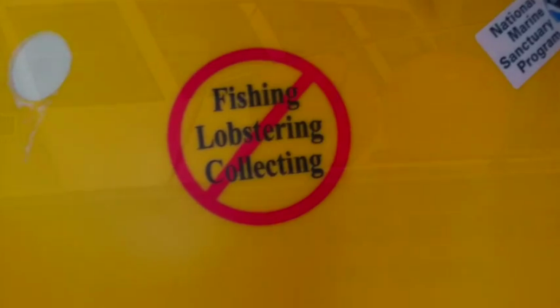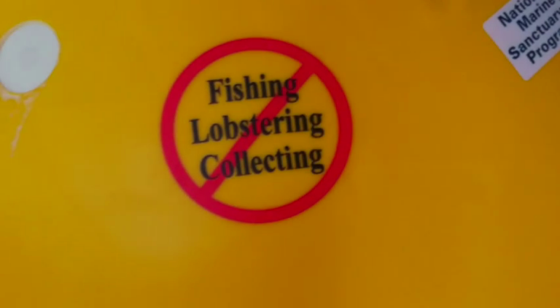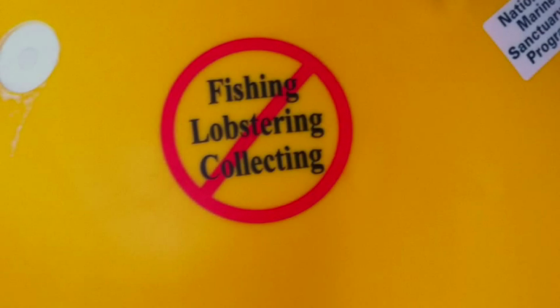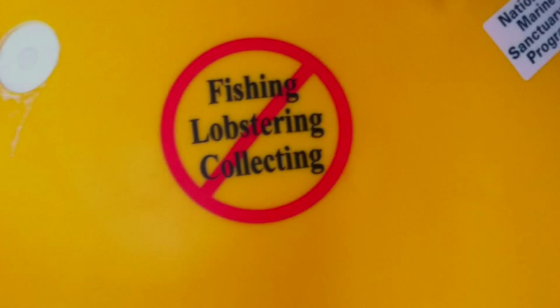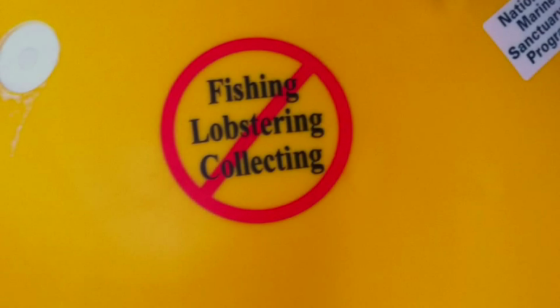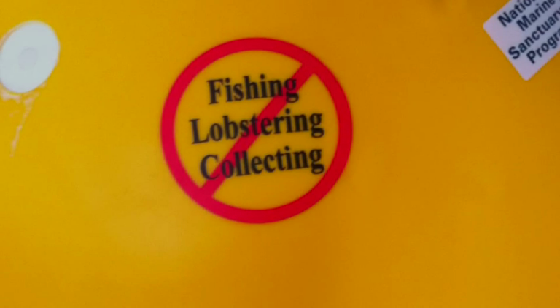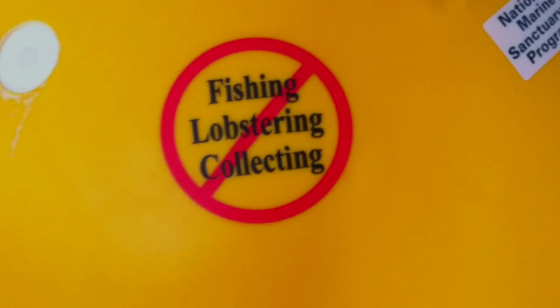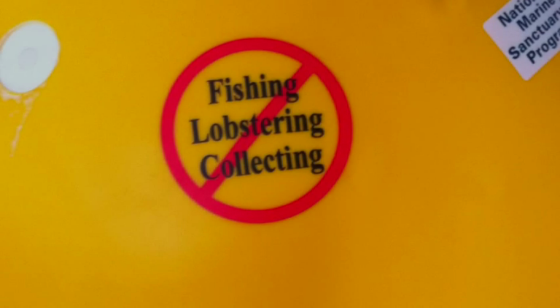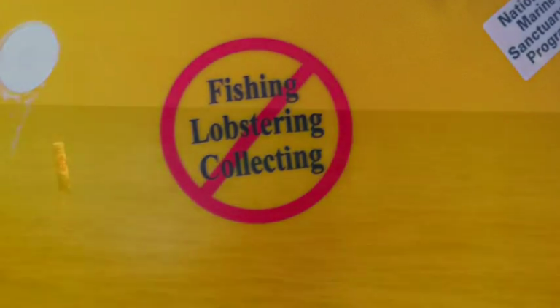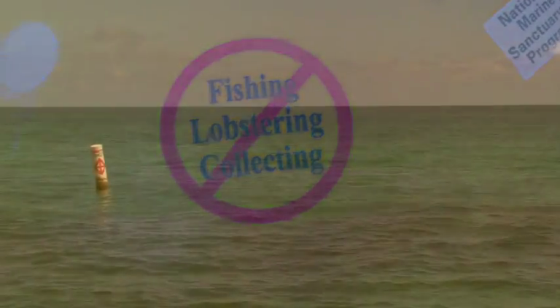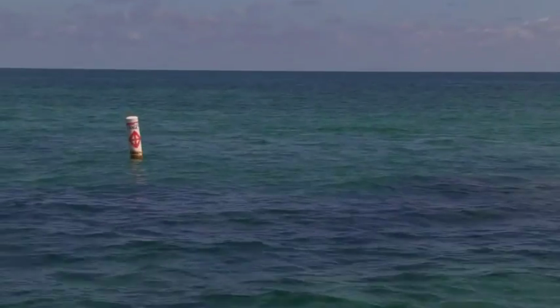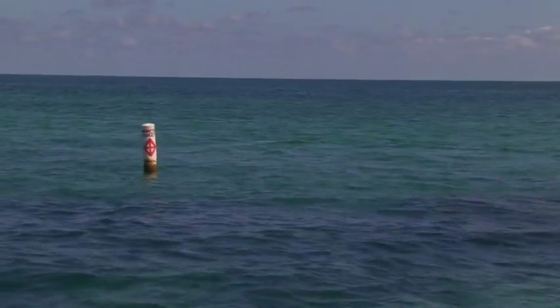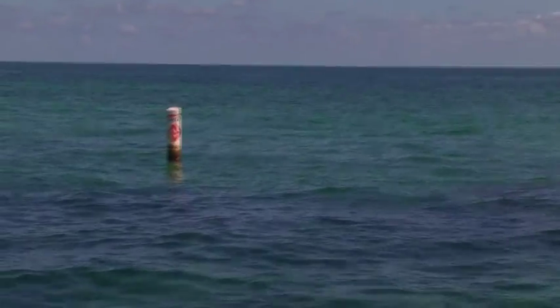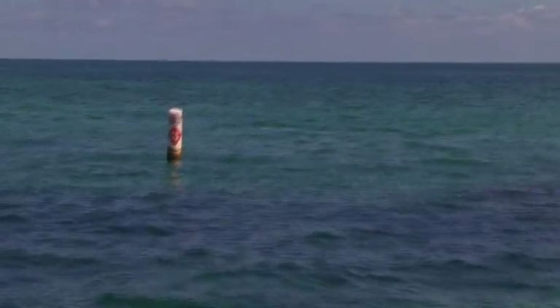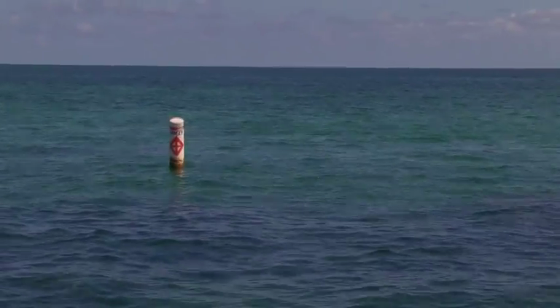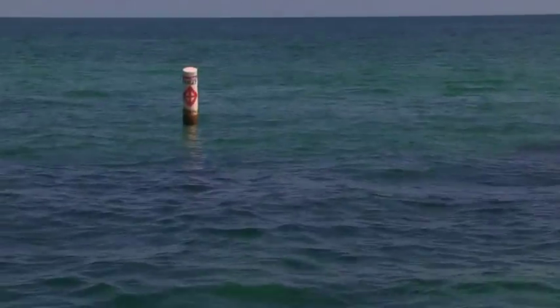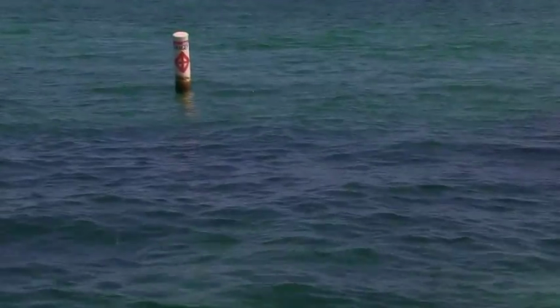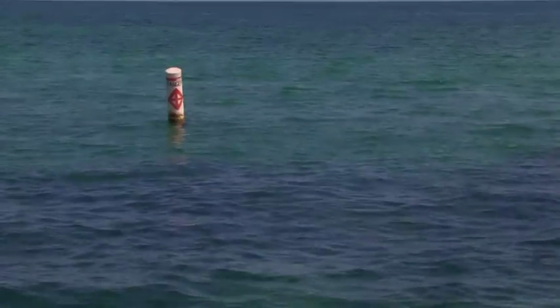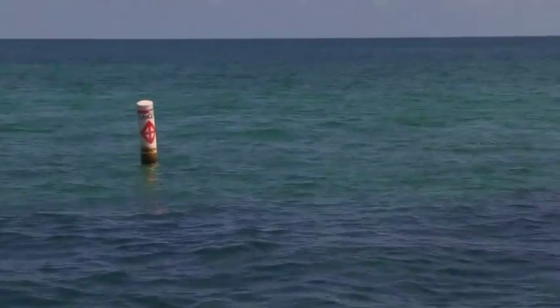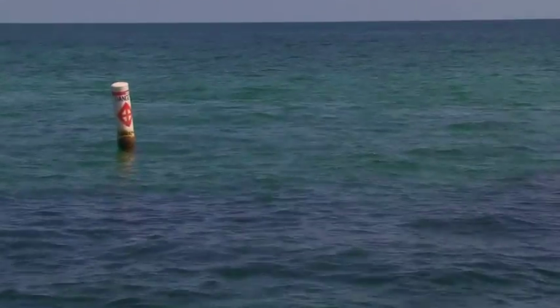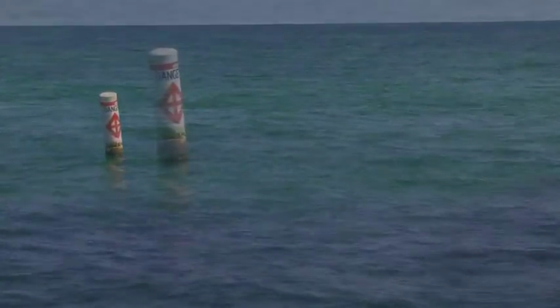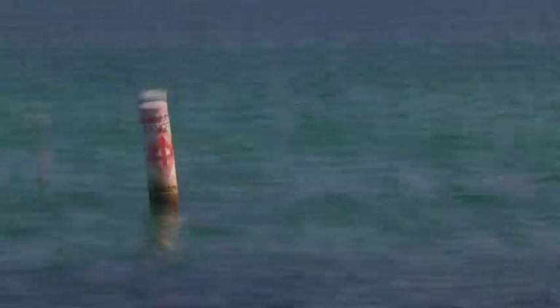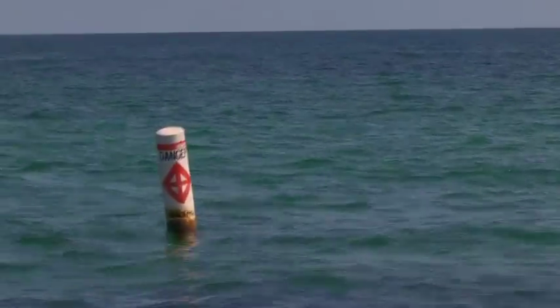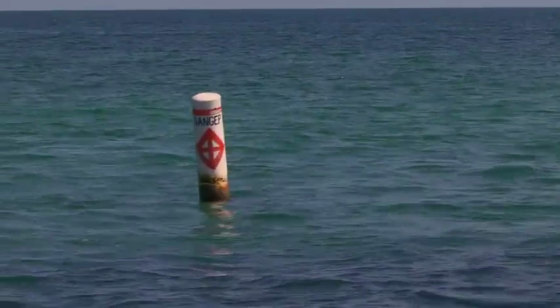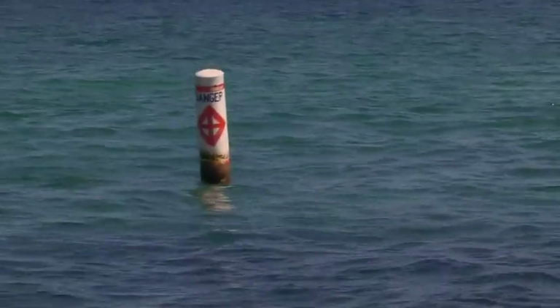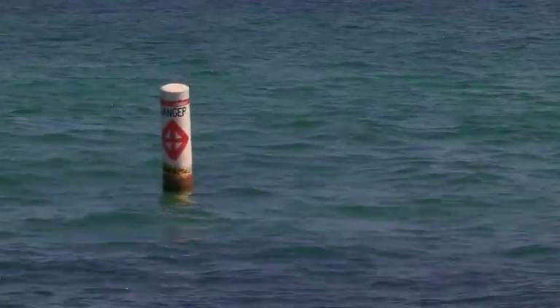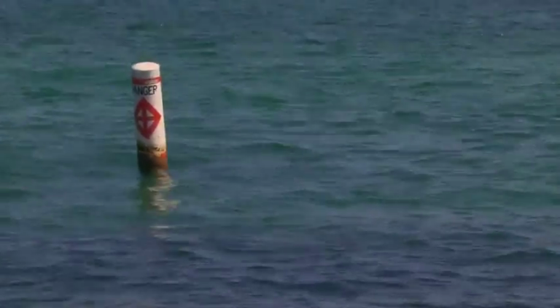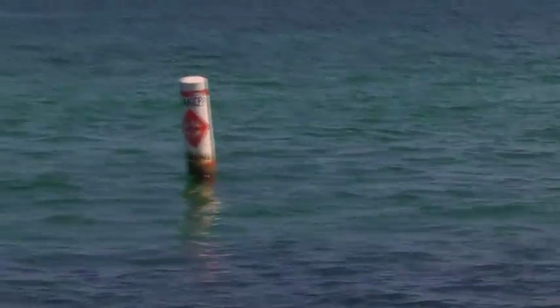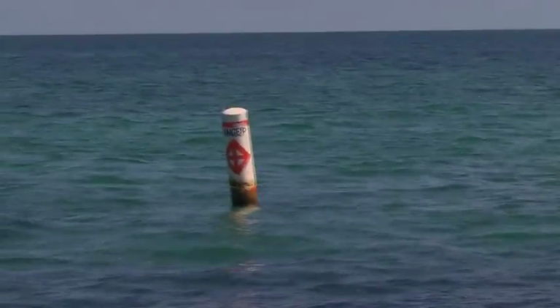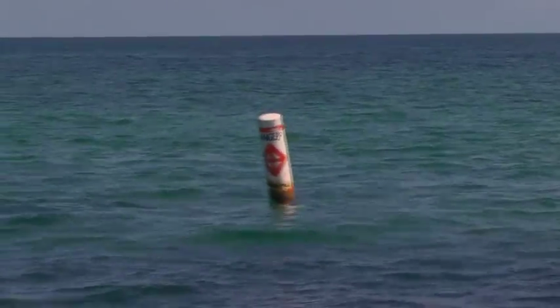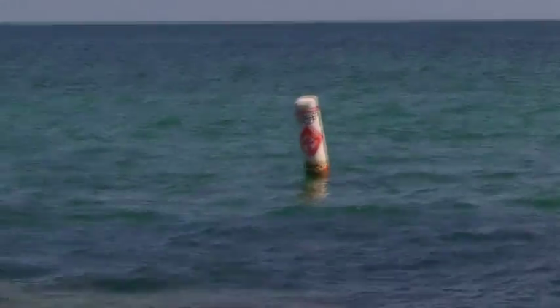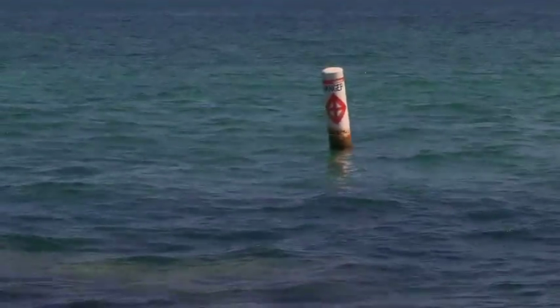Other marker buoys managed by the Sanctuary include spar buoys — tall cylindrical buoys which warn boaters of shallow areas, no wake zones, and even cultural resources like shipwrecks.